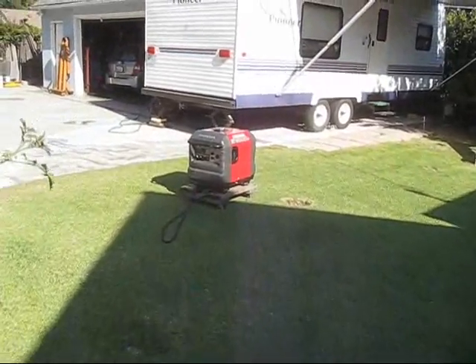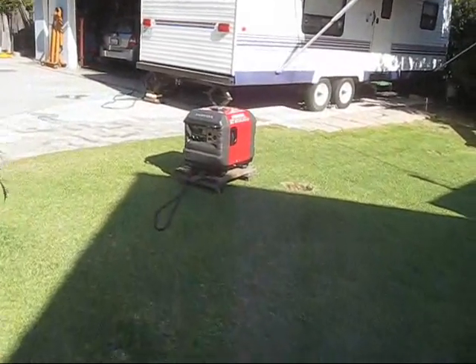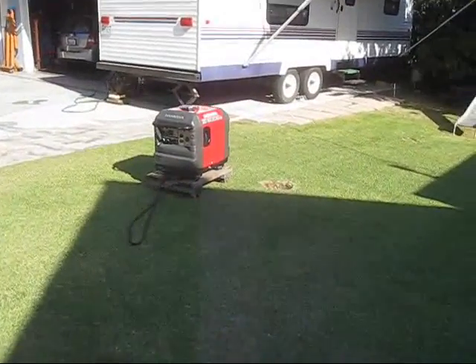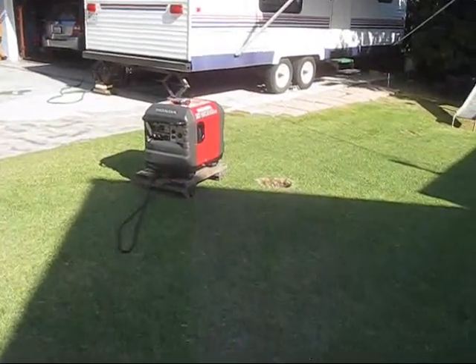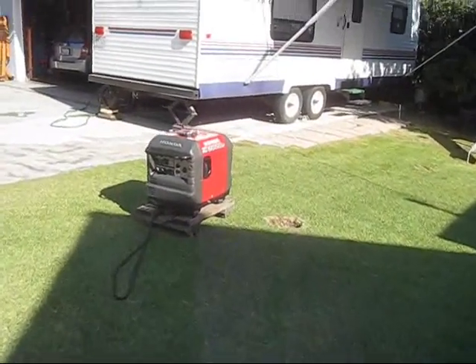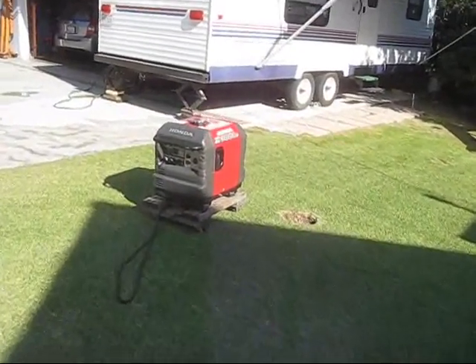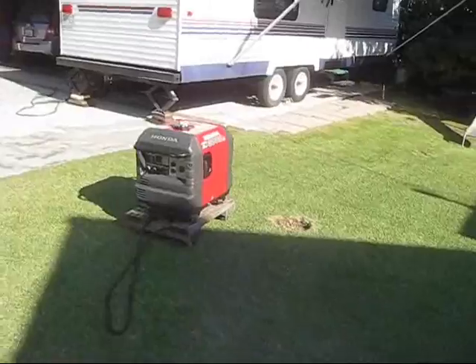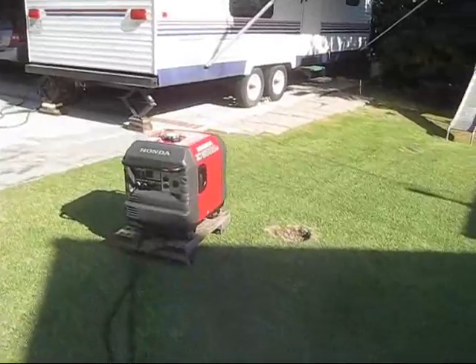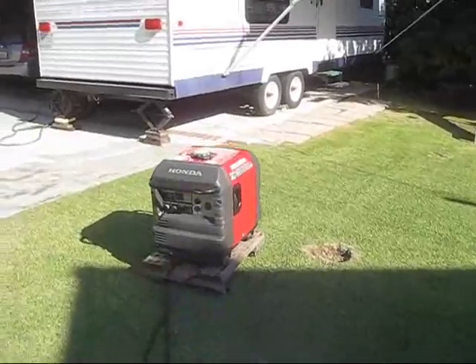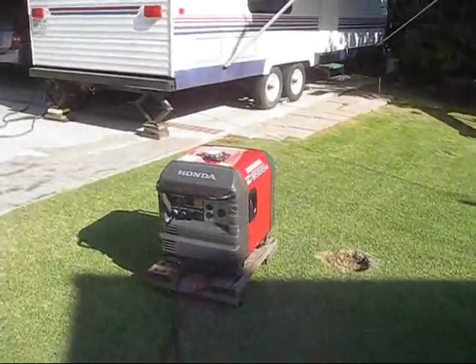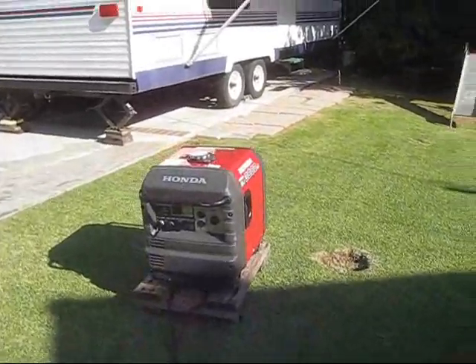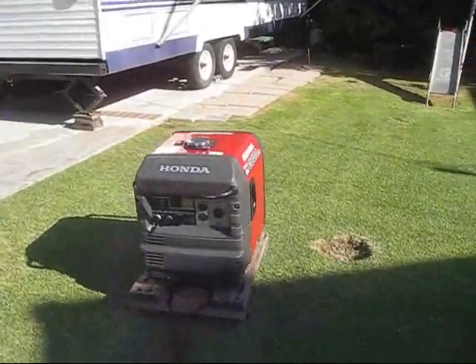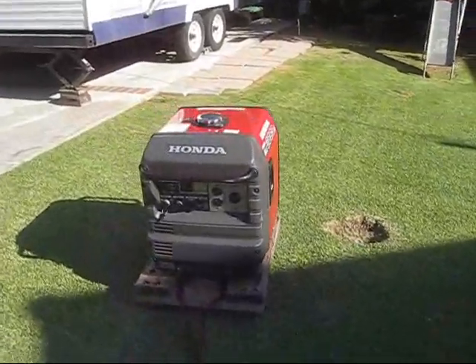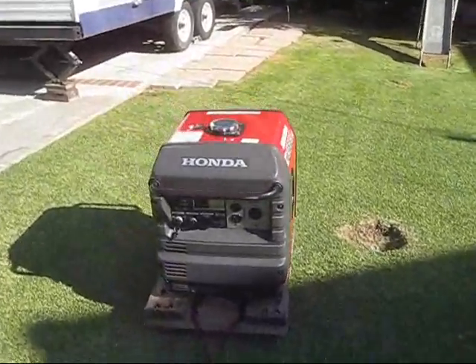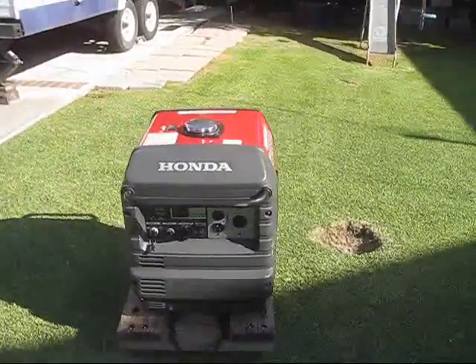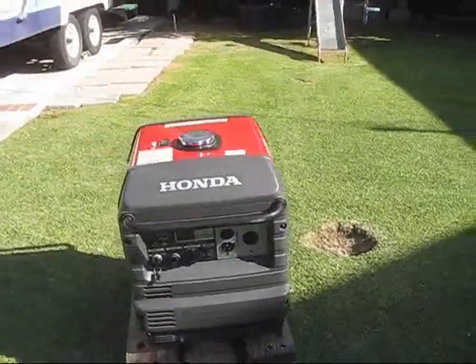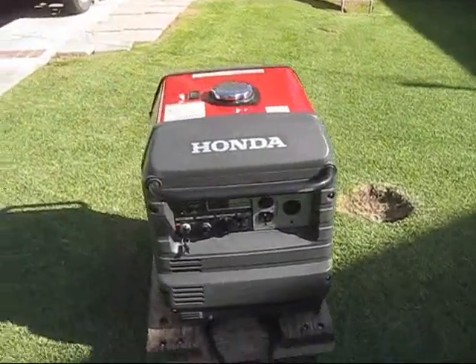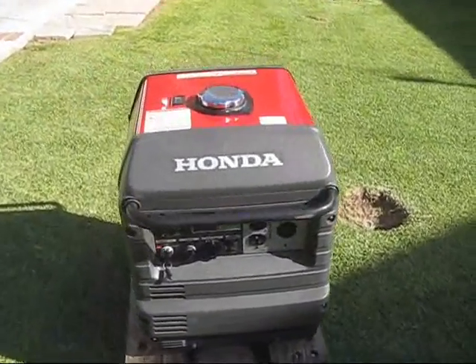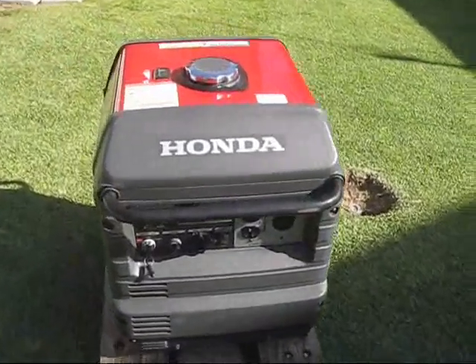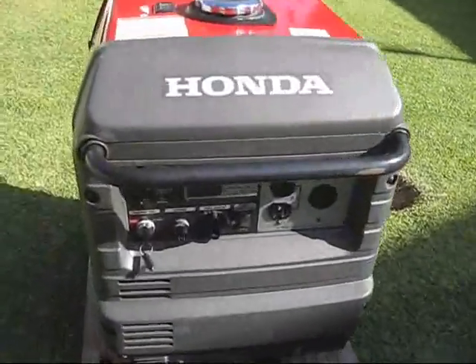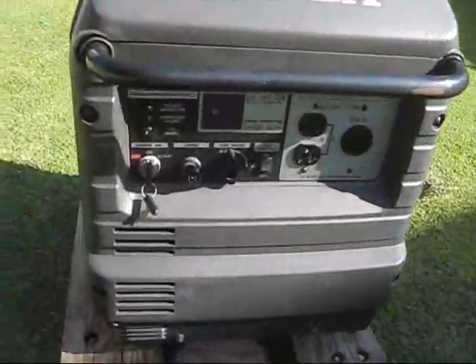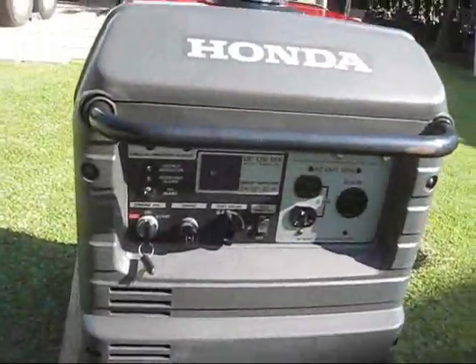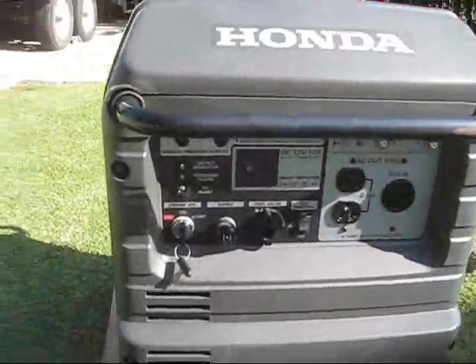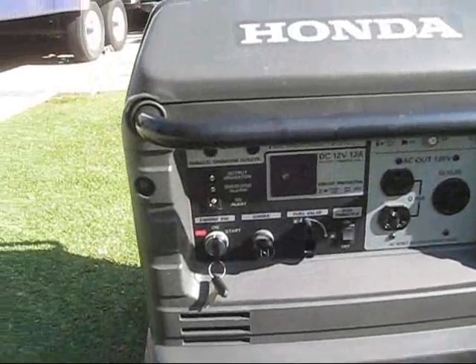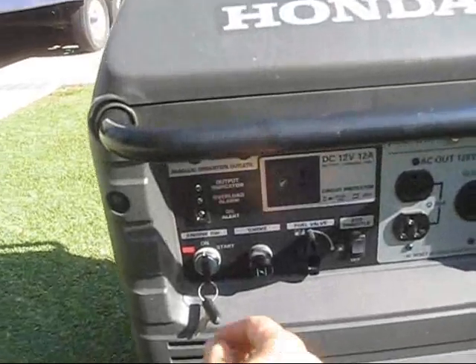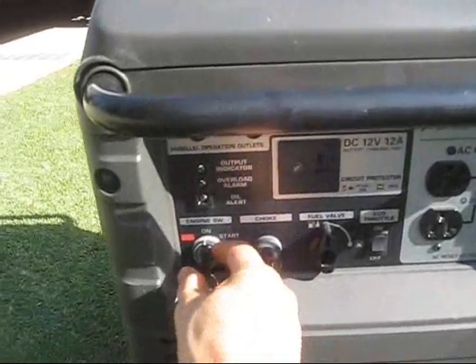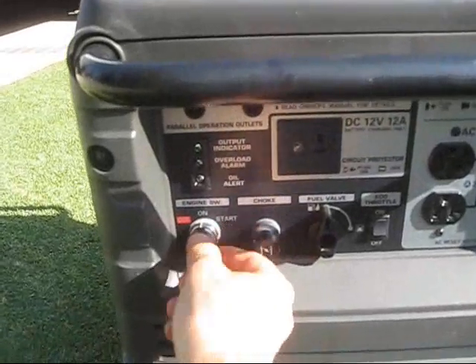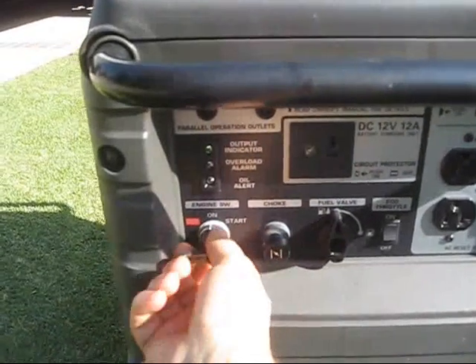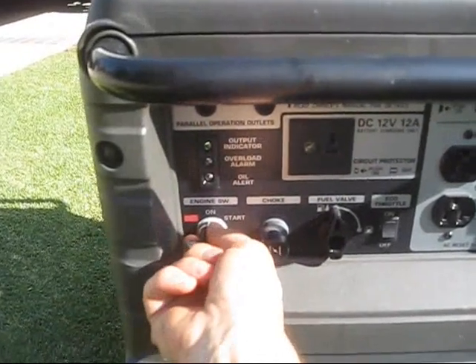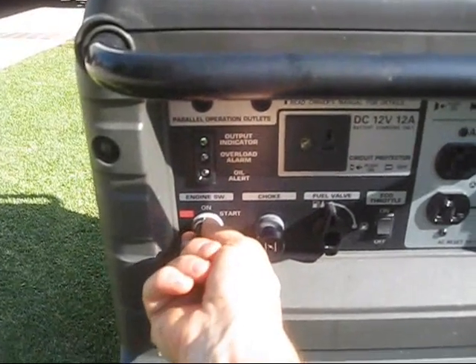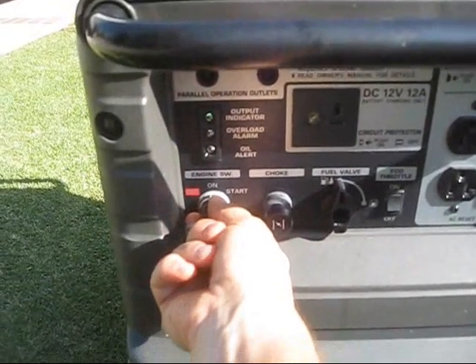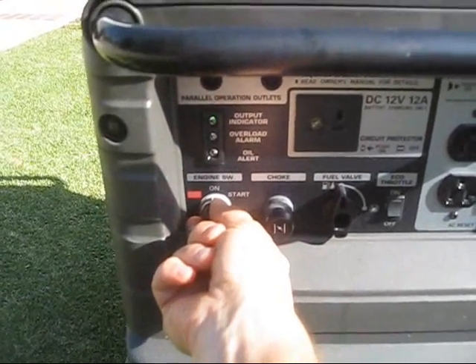We're going to go in and do the next task — and turning off the generator is just turning off the key.